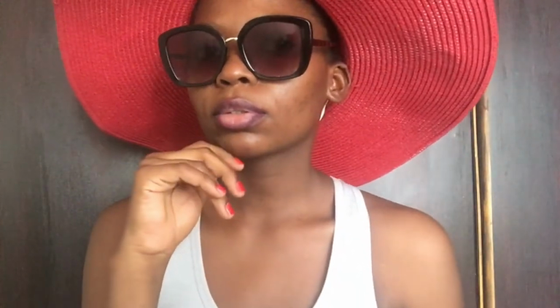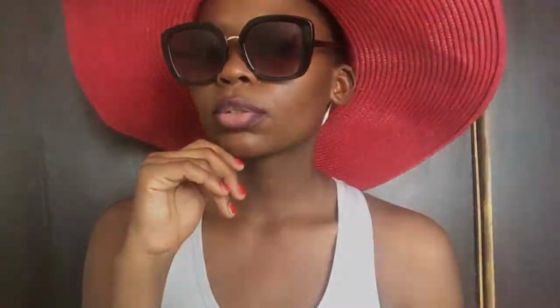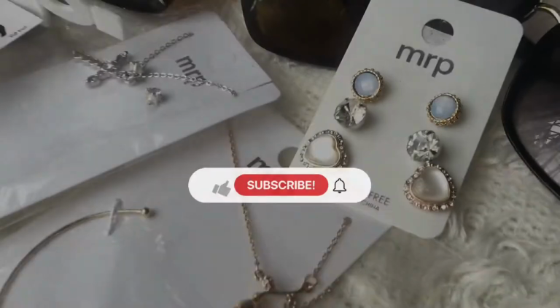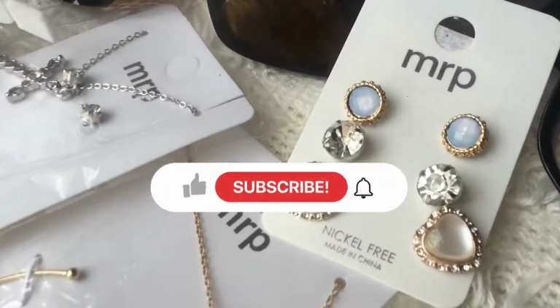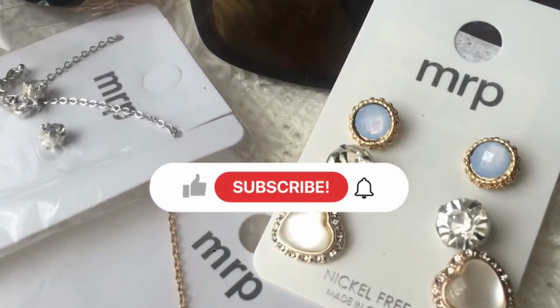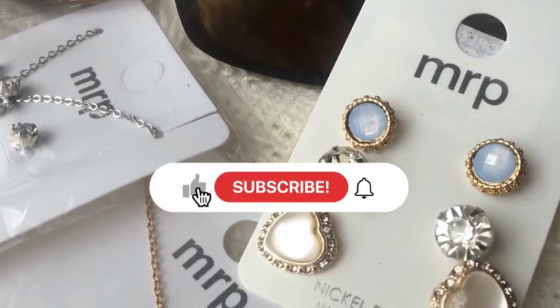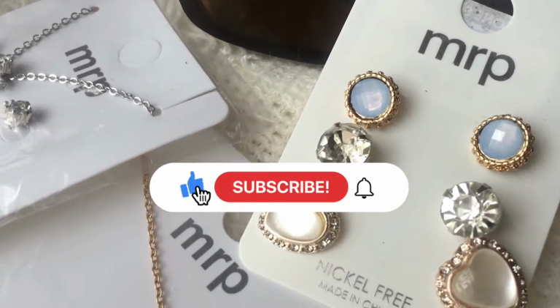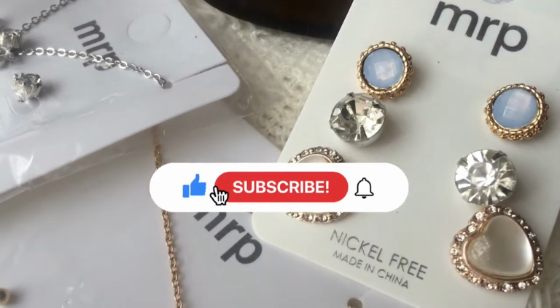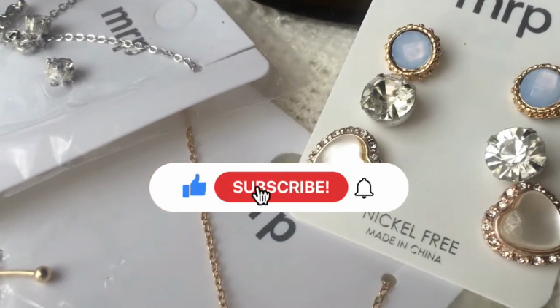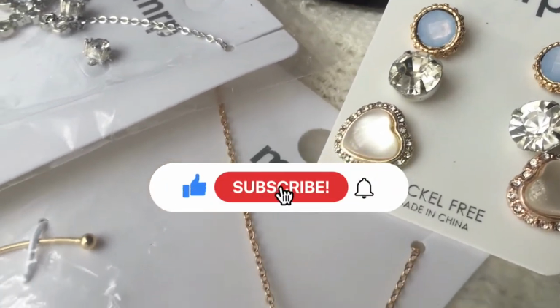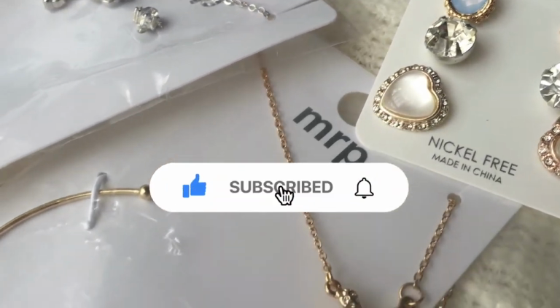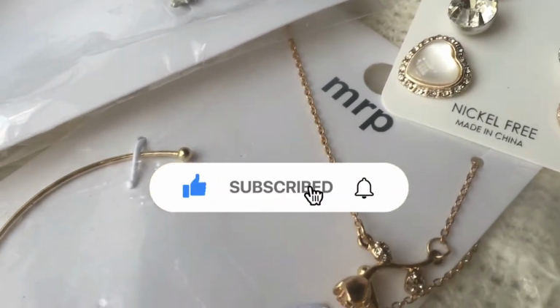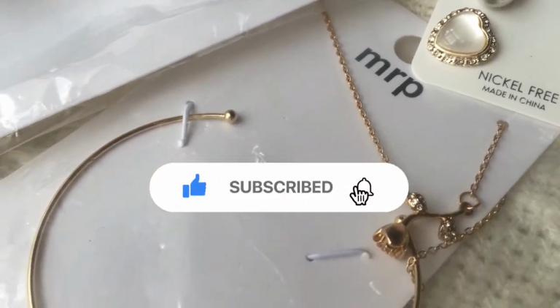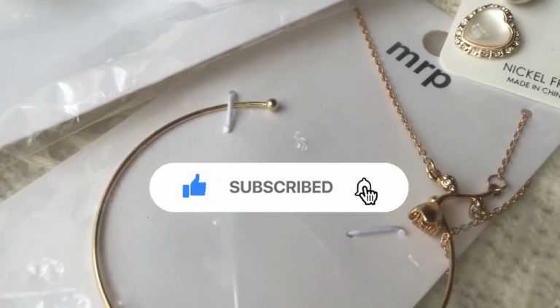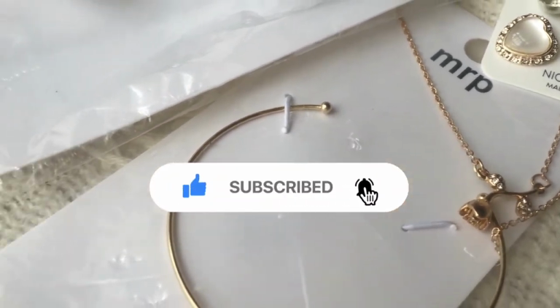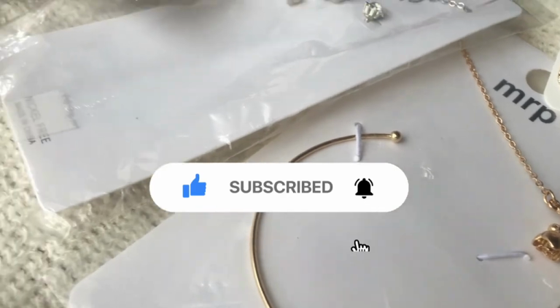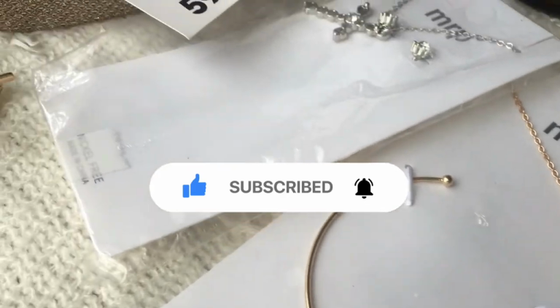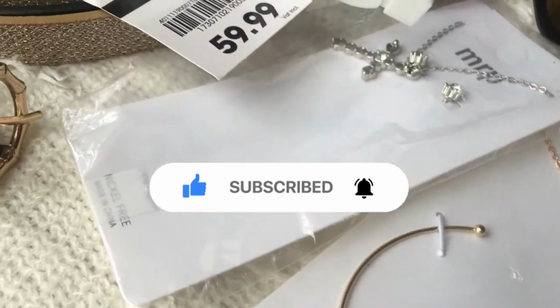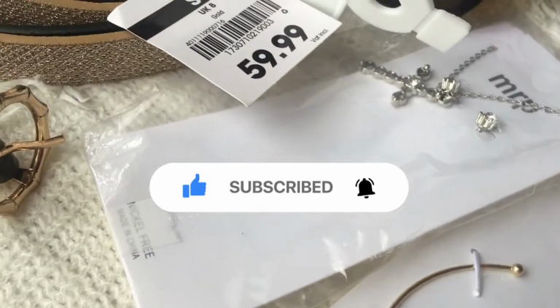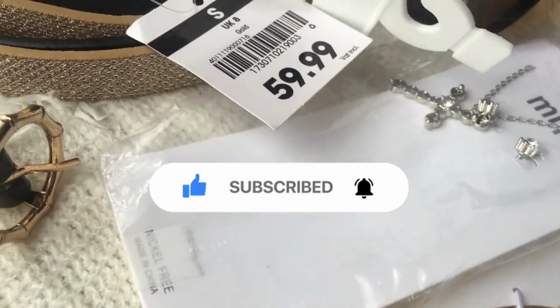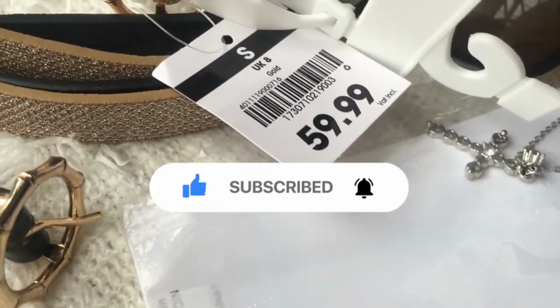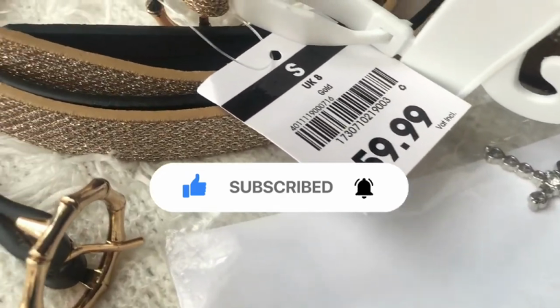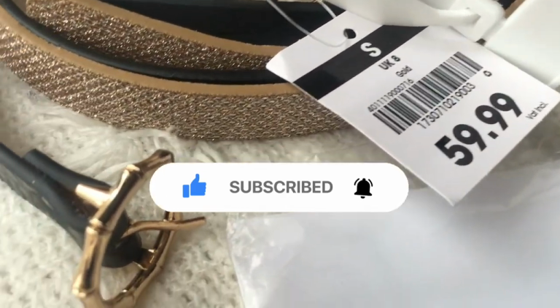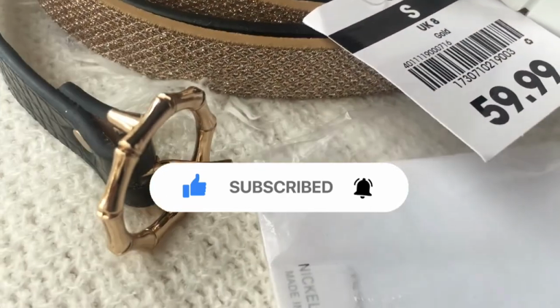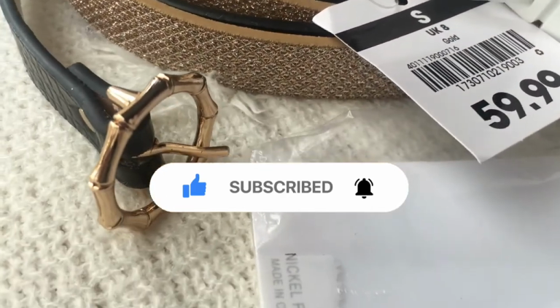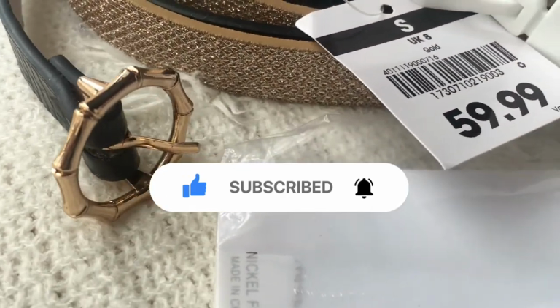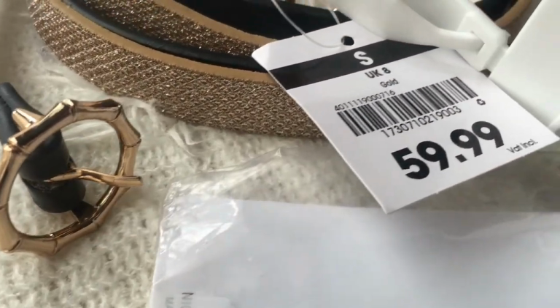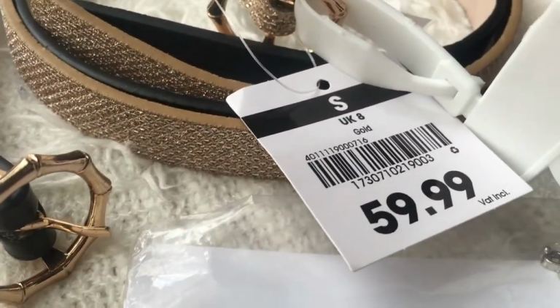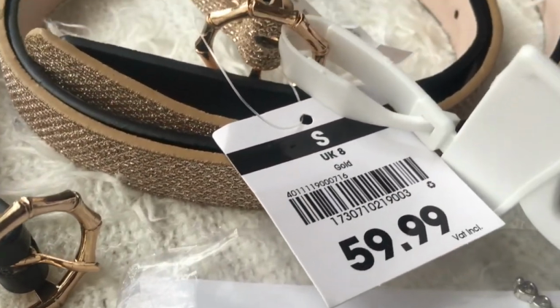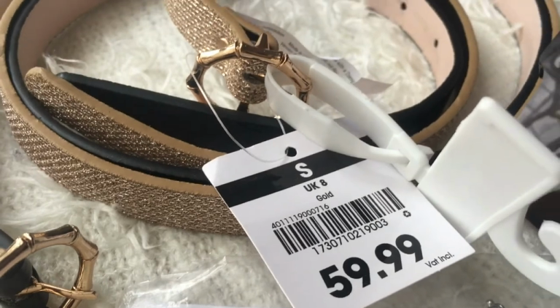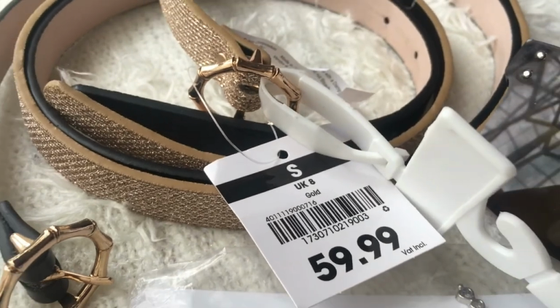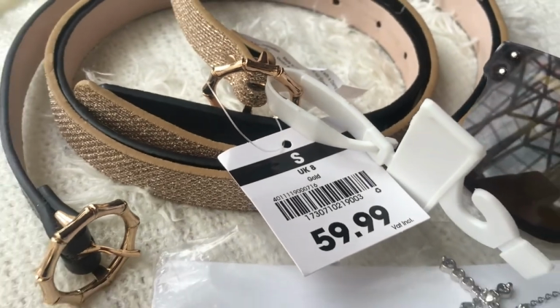Well, that's just about it. Thank you so much for watching. Please don't forget to comment down below and let me know which jewelry you liked the most. I love you, God loves you, and I'll see you next time. Bye!